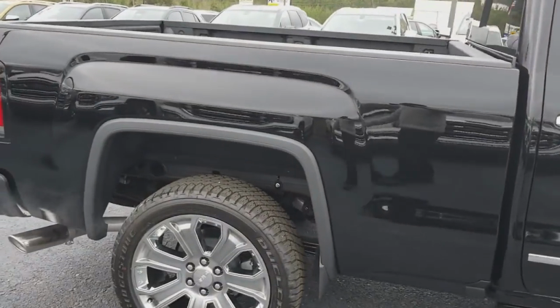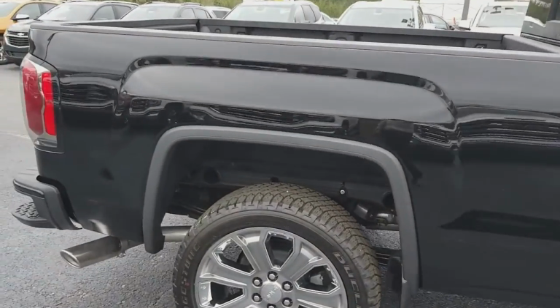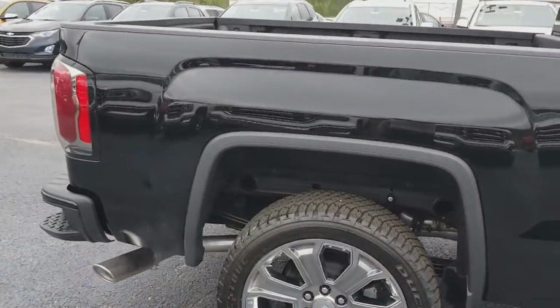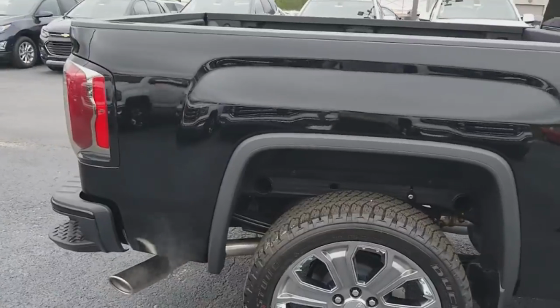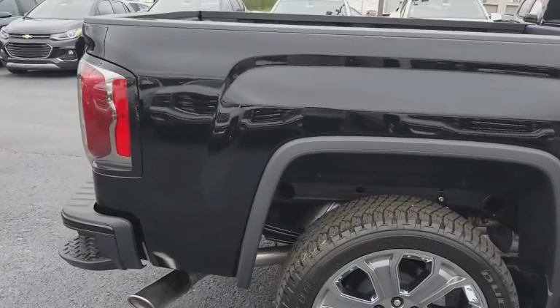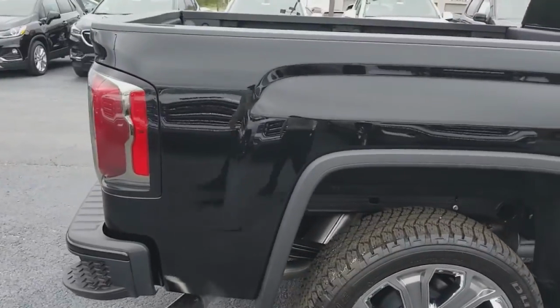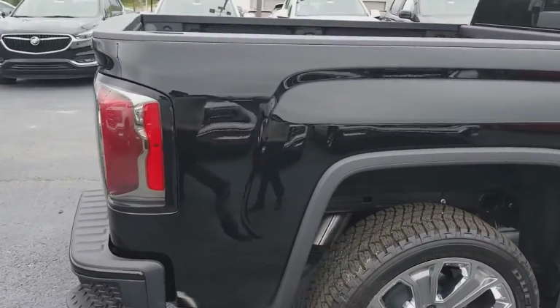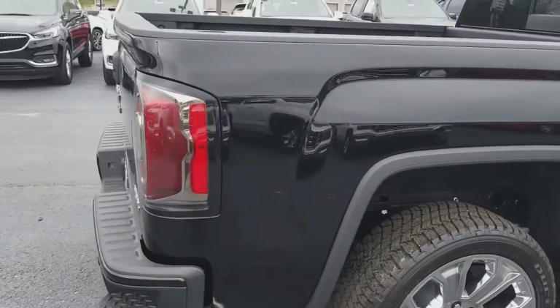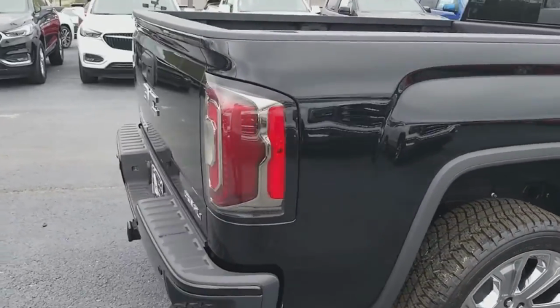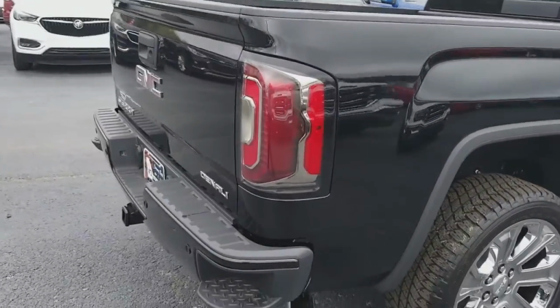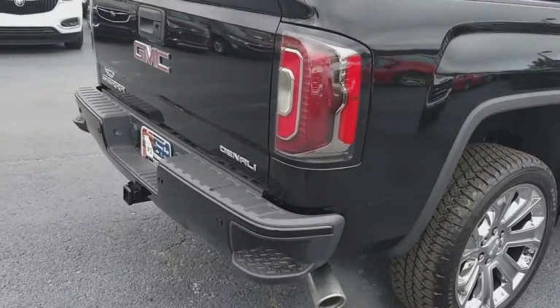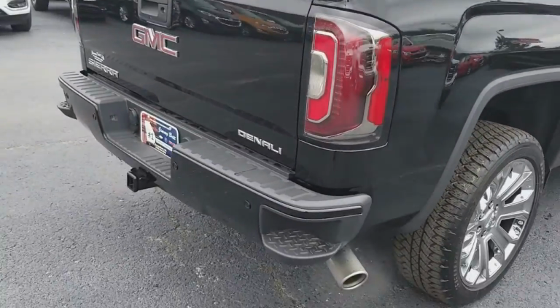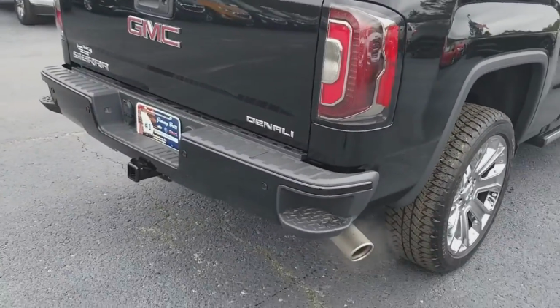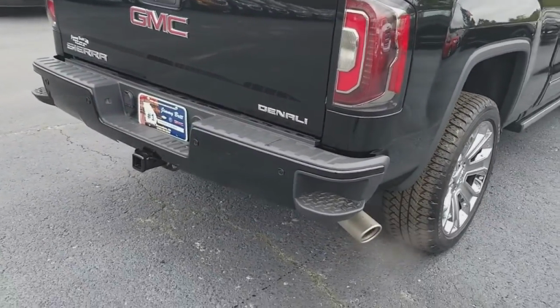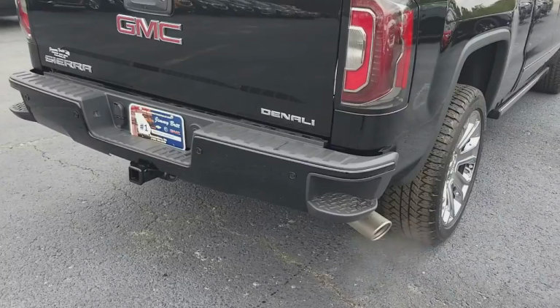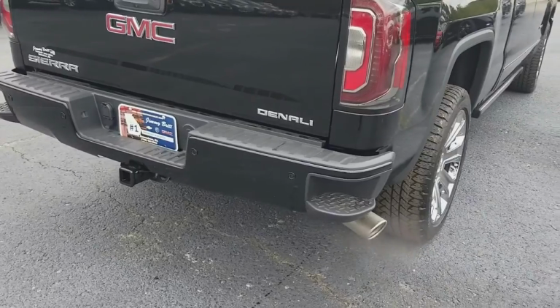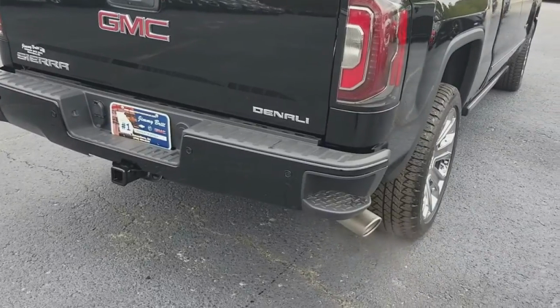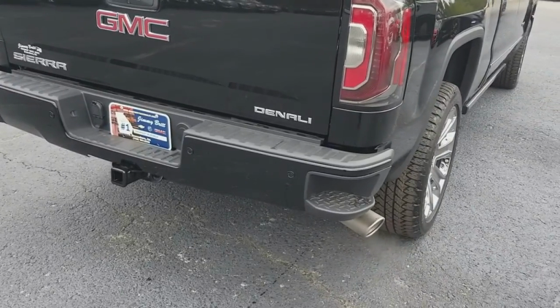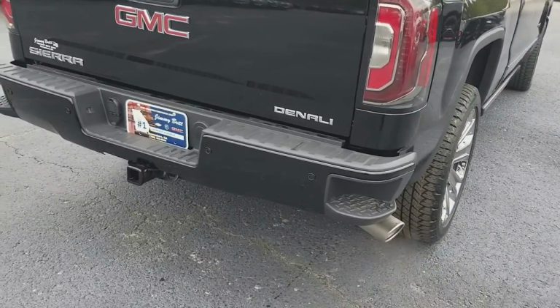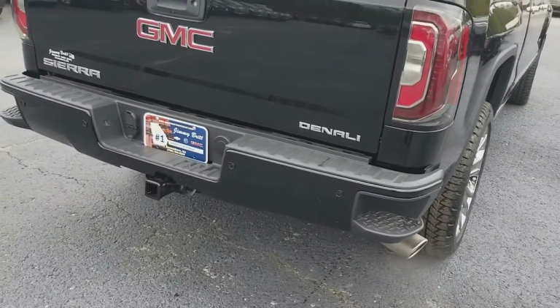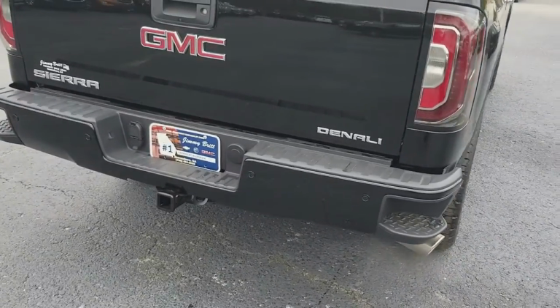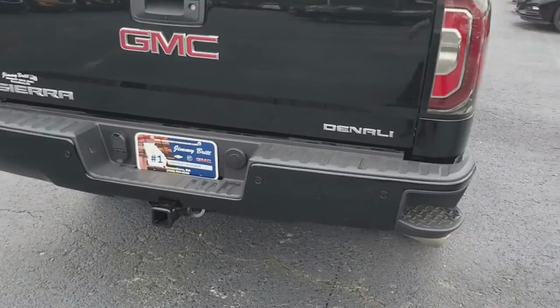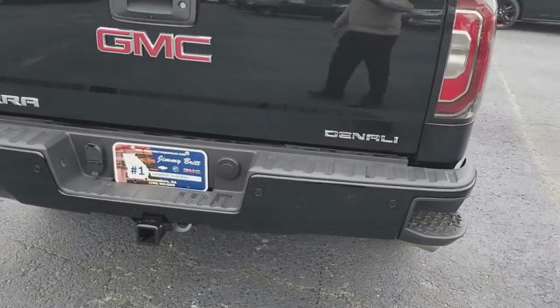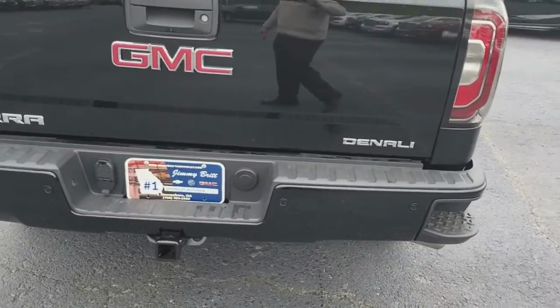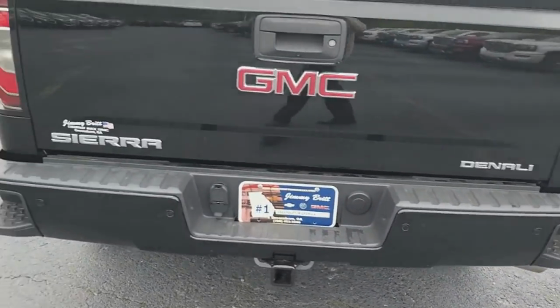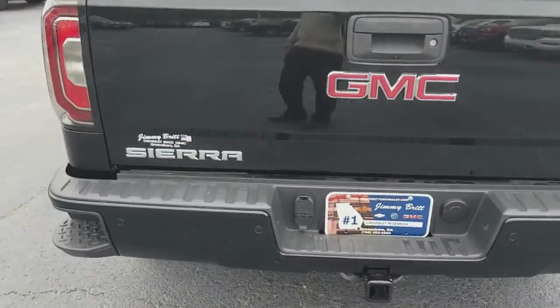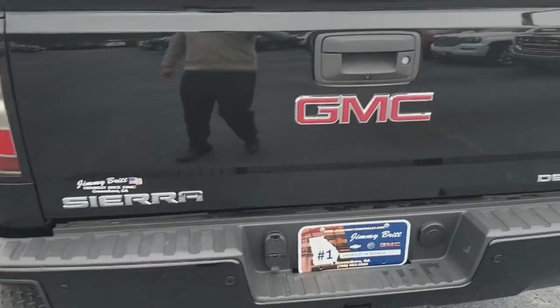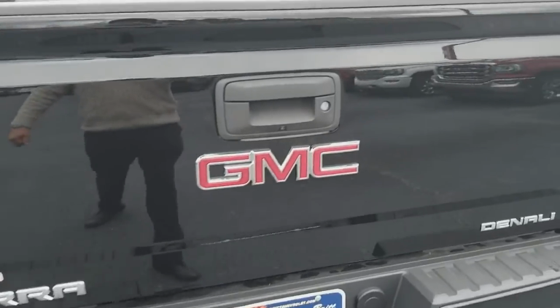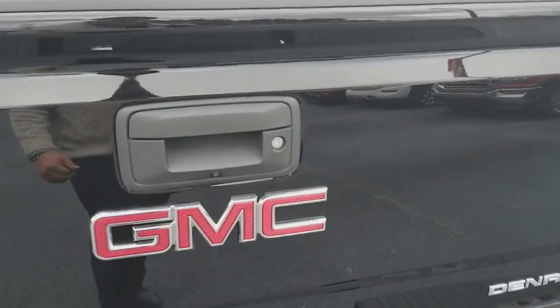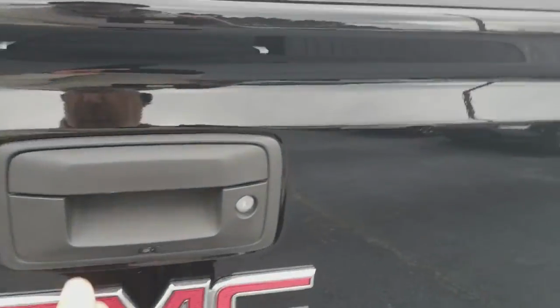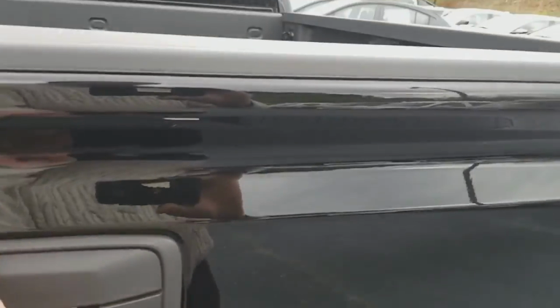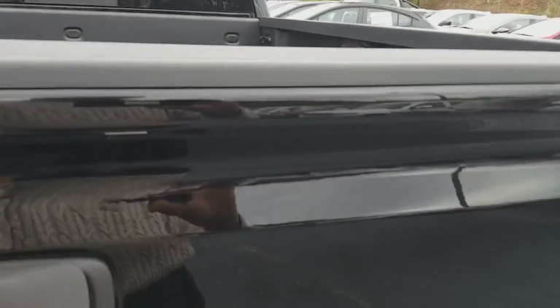I don't know if you're familiar with the Denali. The Denali trim is best known for the same color bumpers front and rear, and of course the Denali badging. This one has rear sensors,